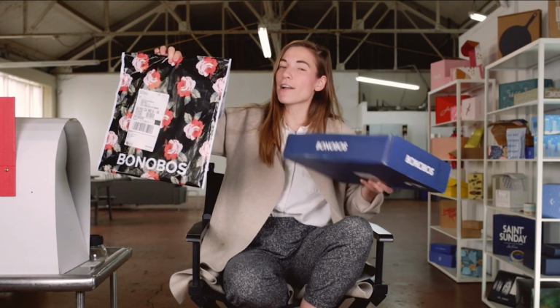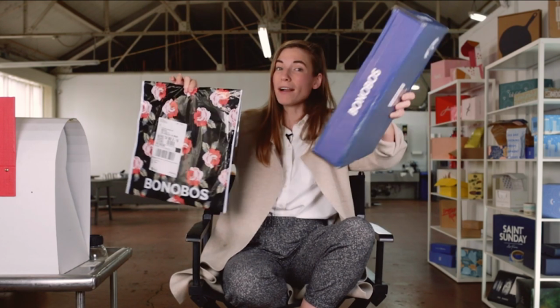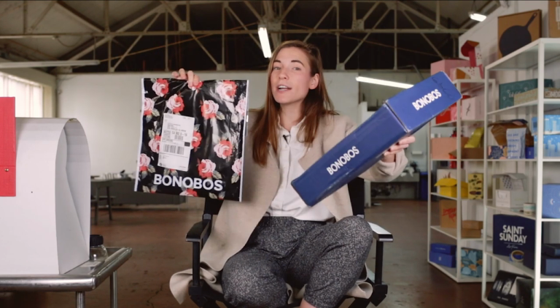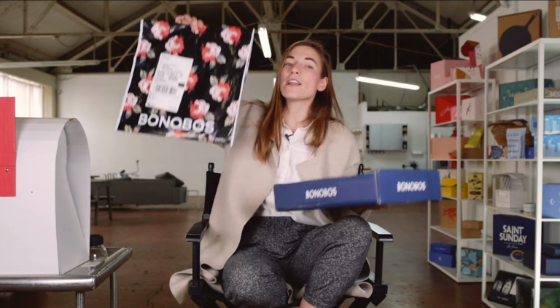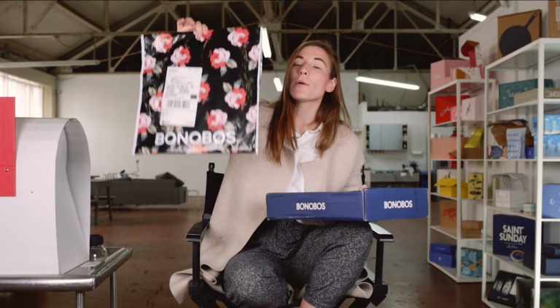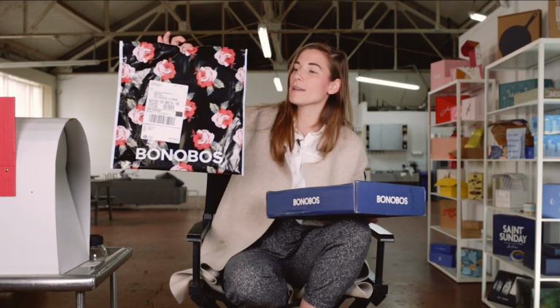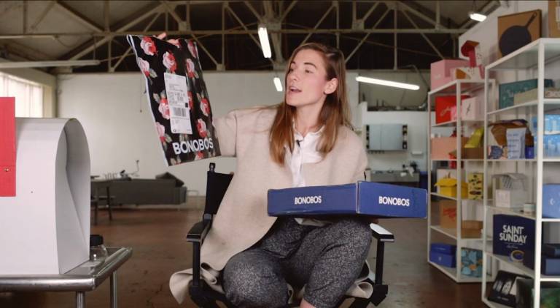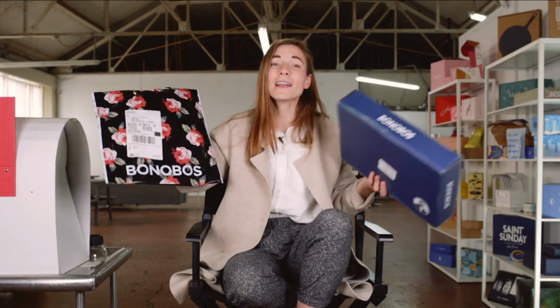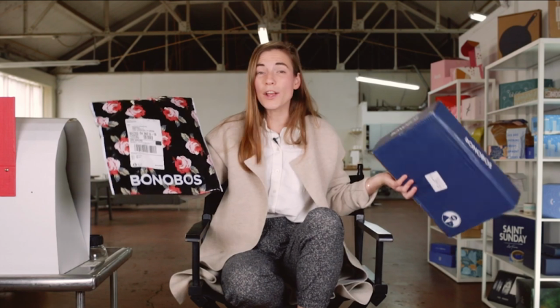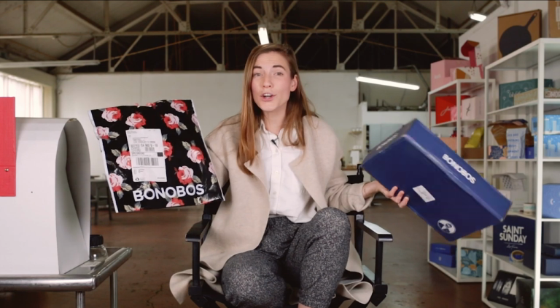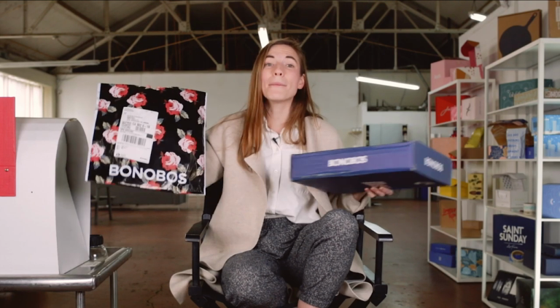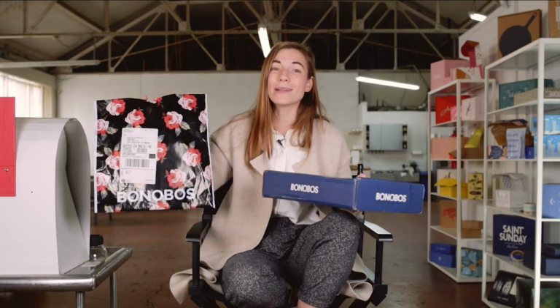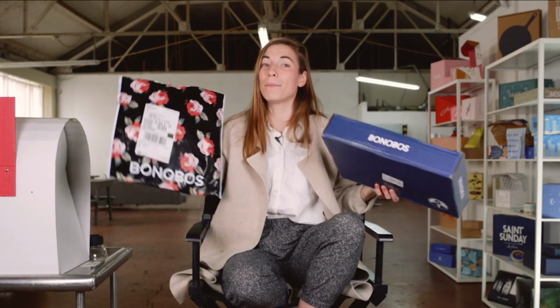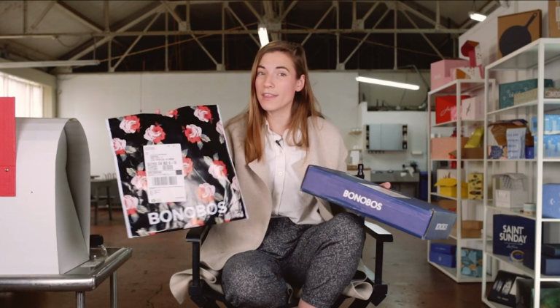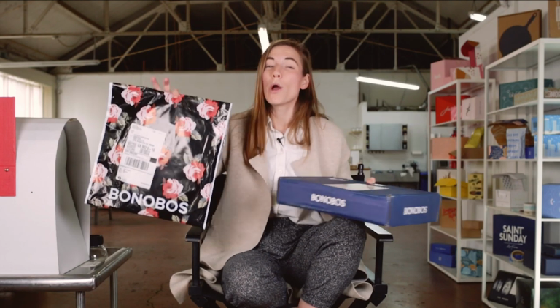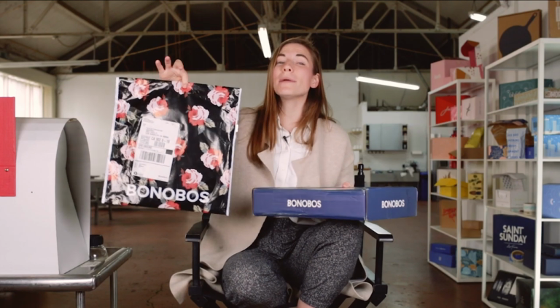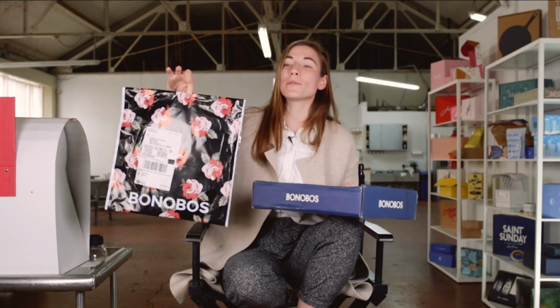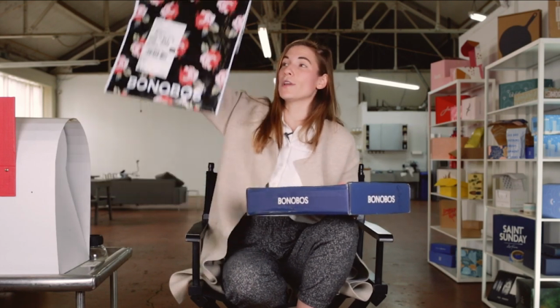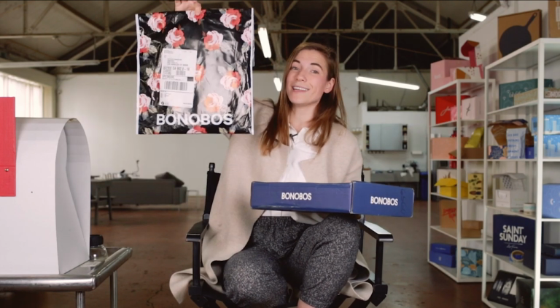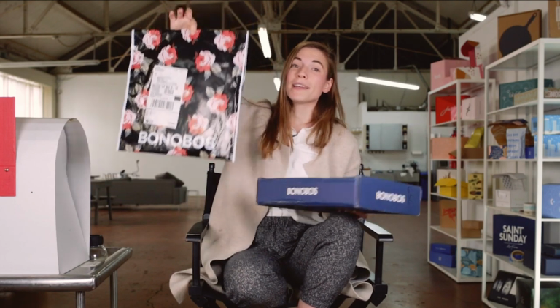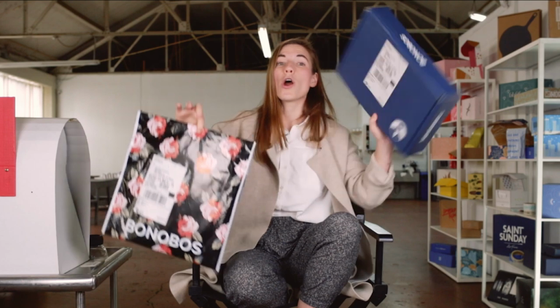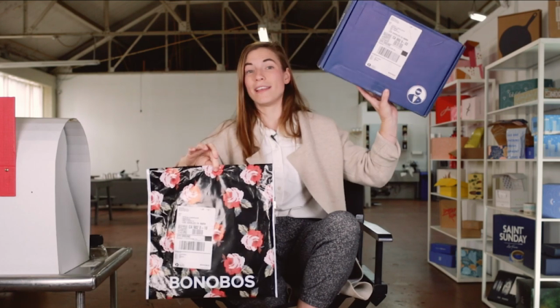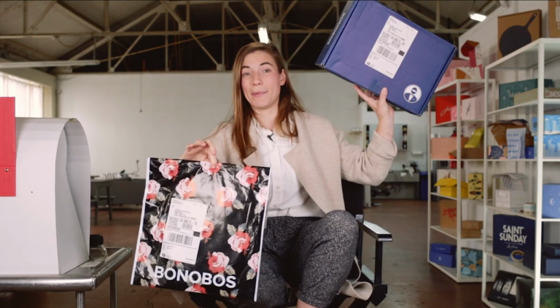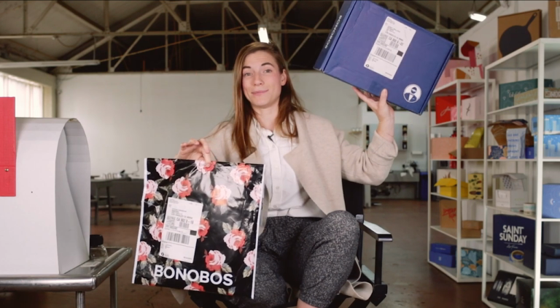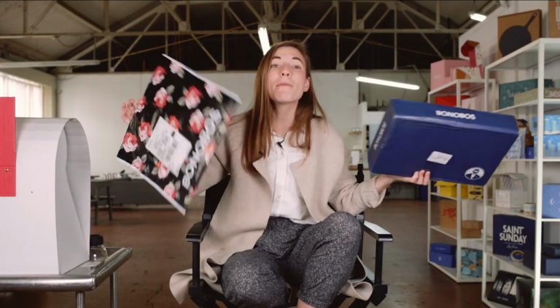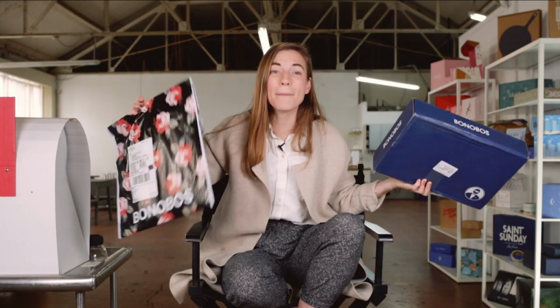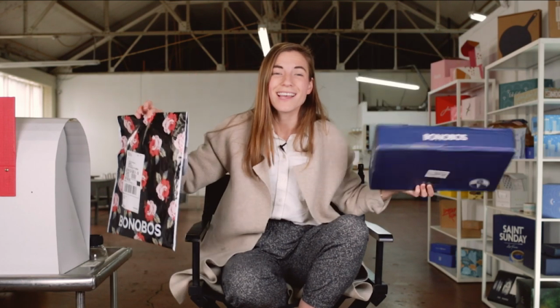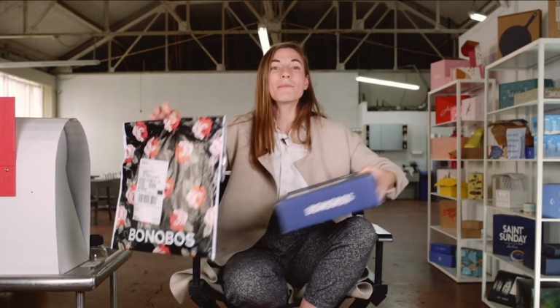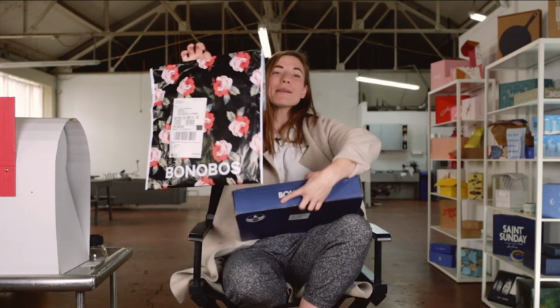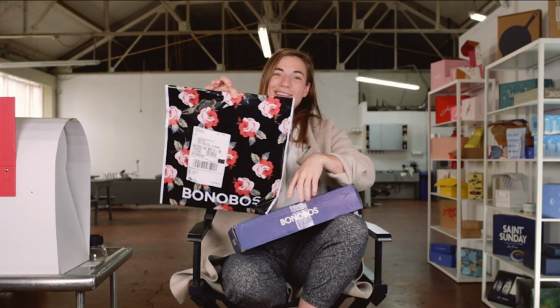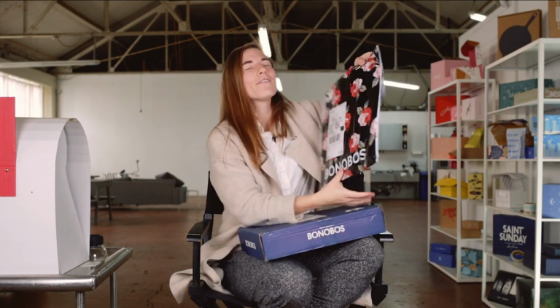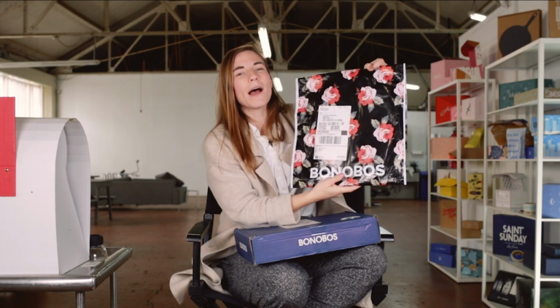I've got a box here, and also a polymailer. Depending on what you order, how many items, and how bulky they are, will probably determine whether you get one of these or one of these. Let's talk about polymailers.